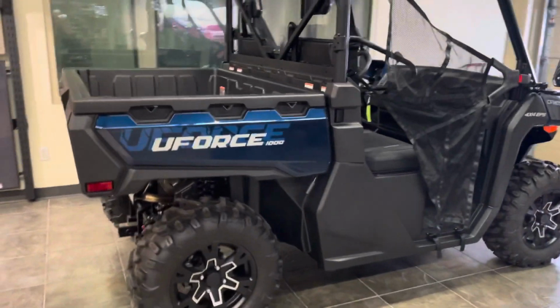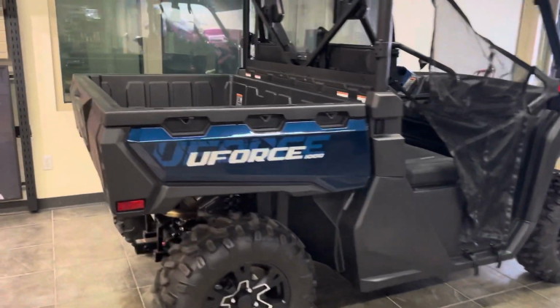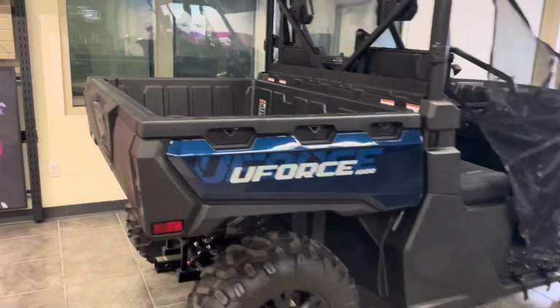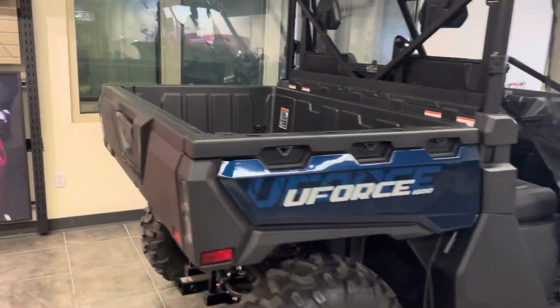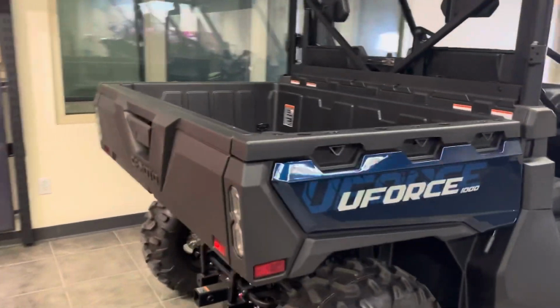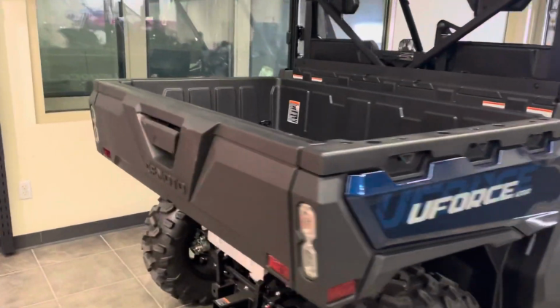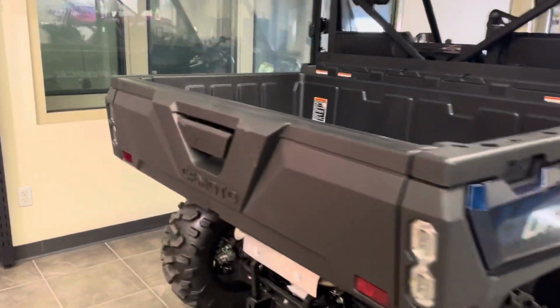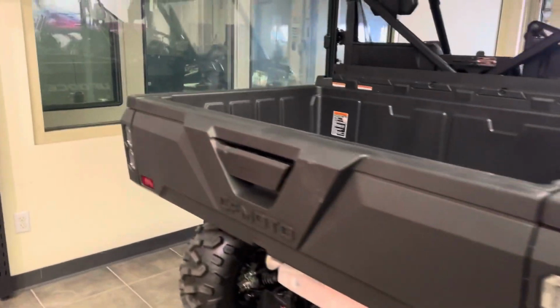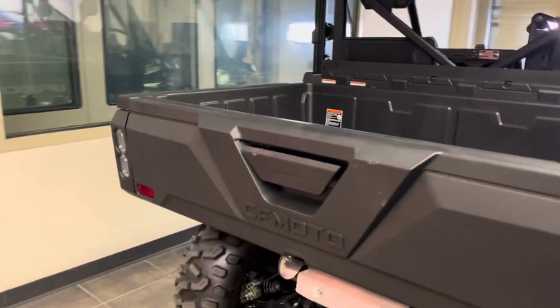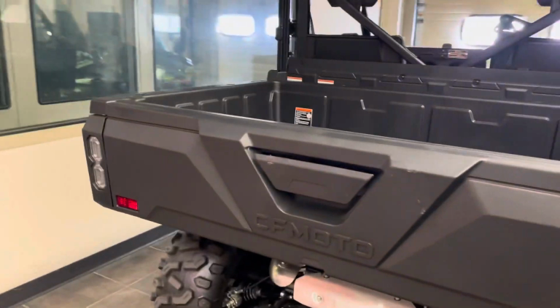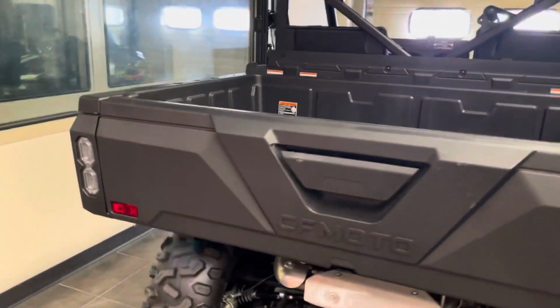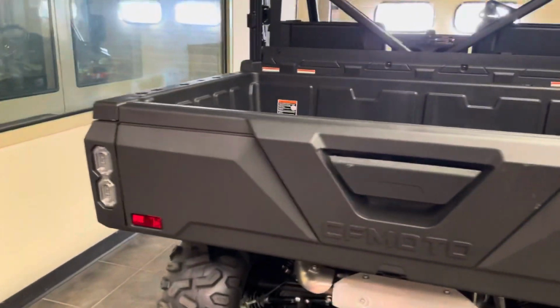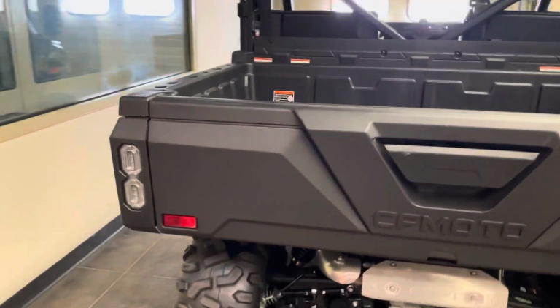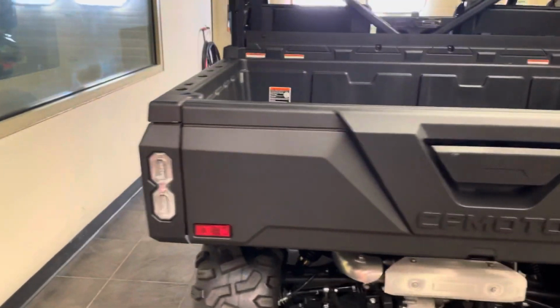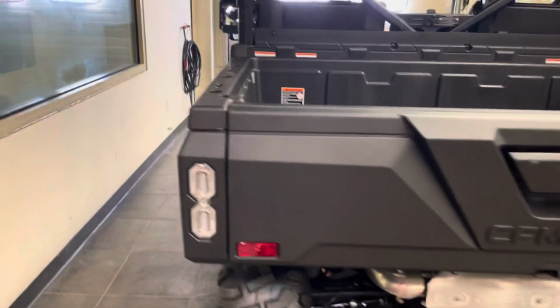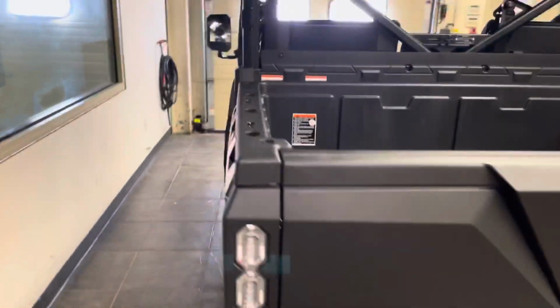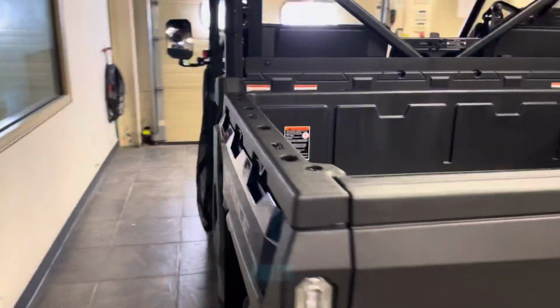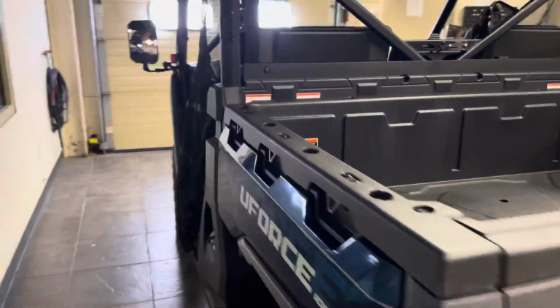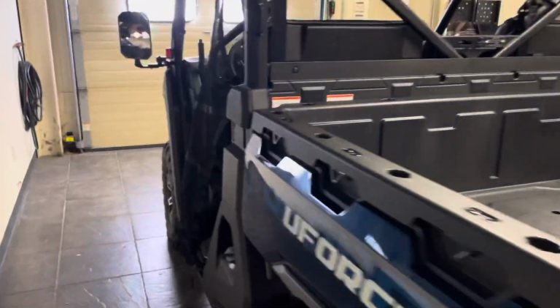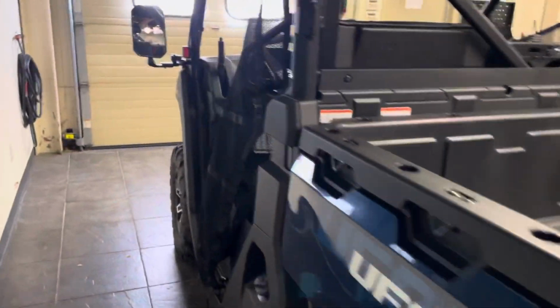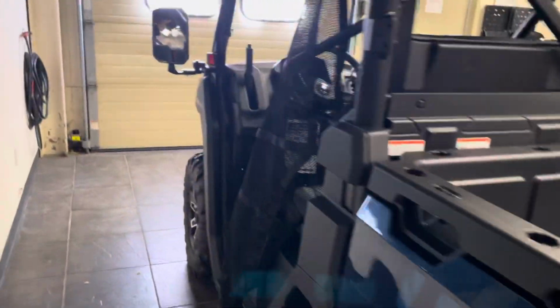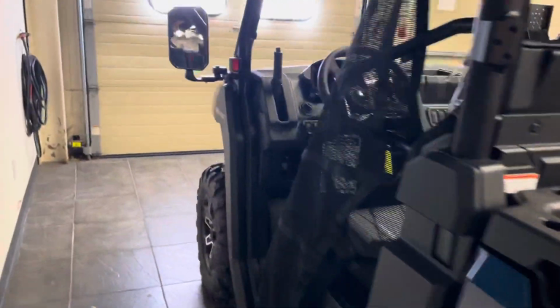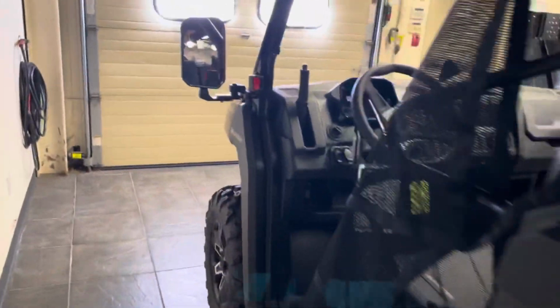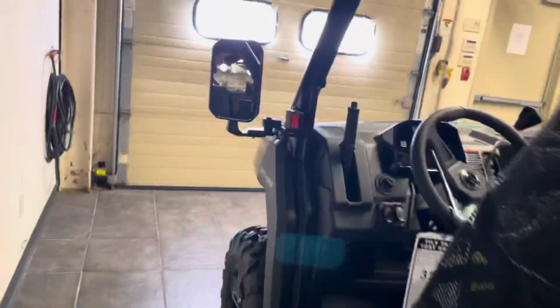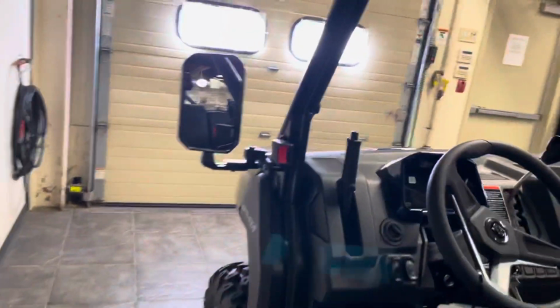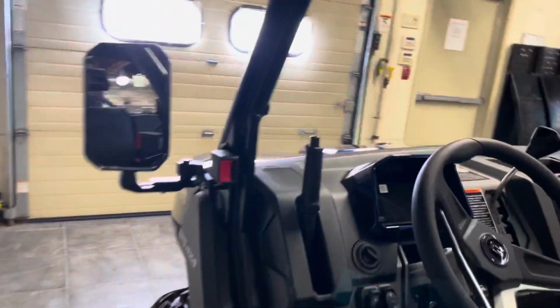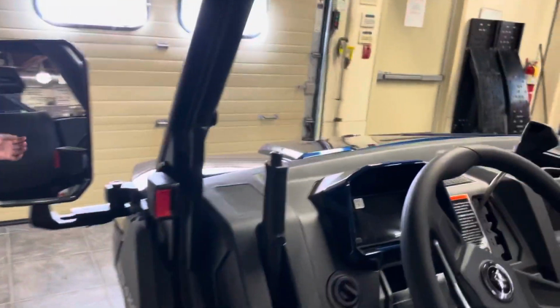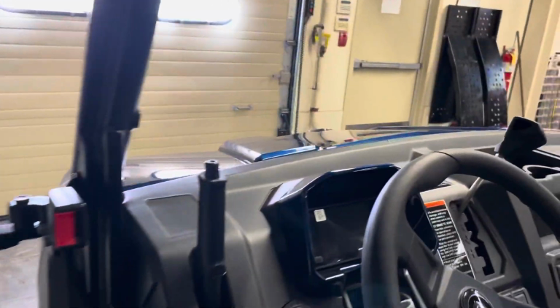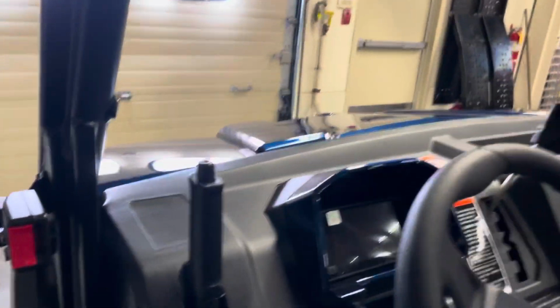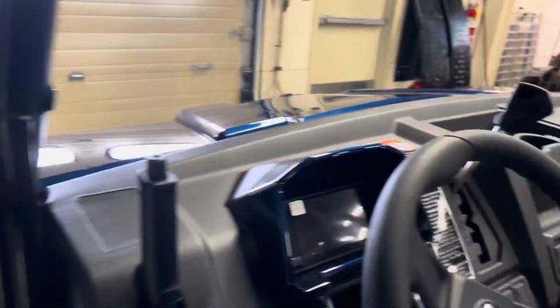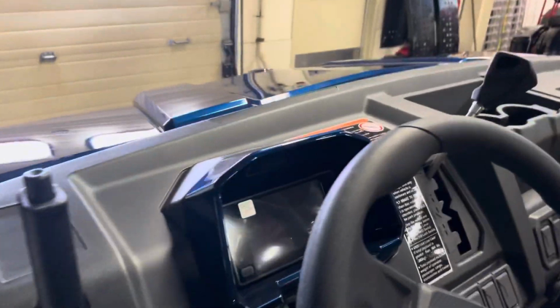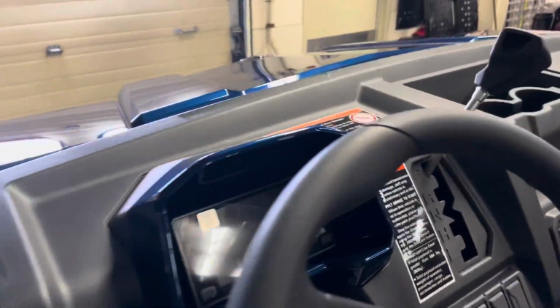Look at this vehicle. It is awesome. 1000cc V-twin, 79 horsepower, CVTEC fully automatic transmission, electronic power steering with a tilt wheel.